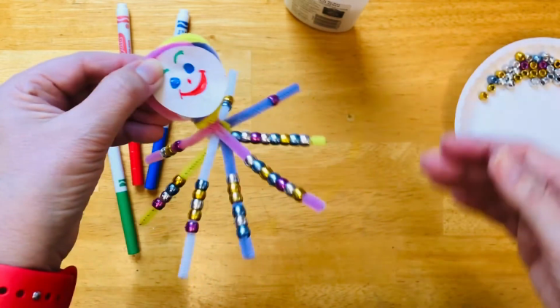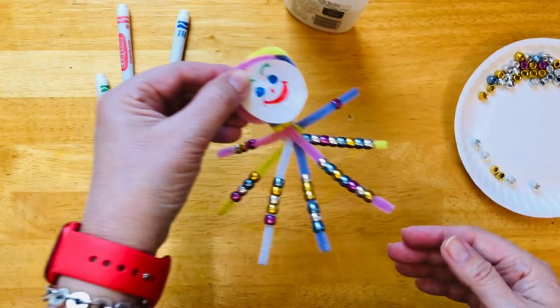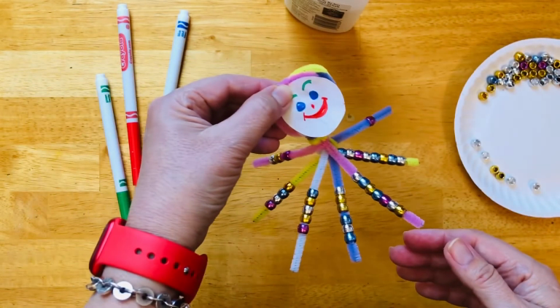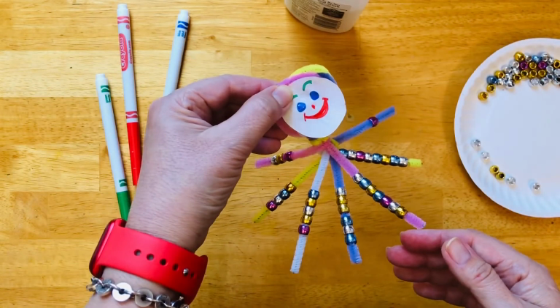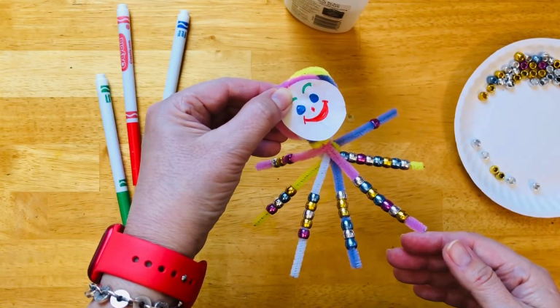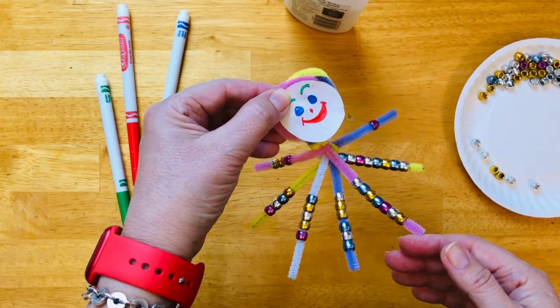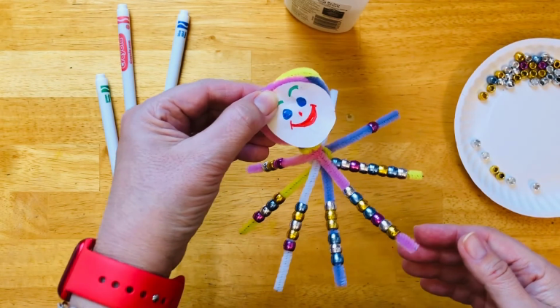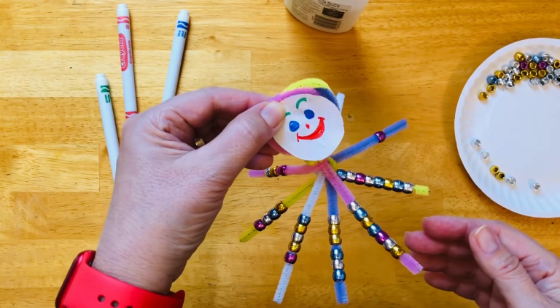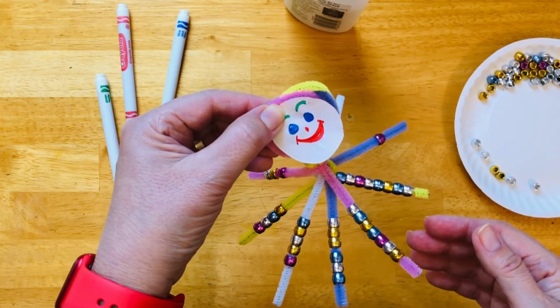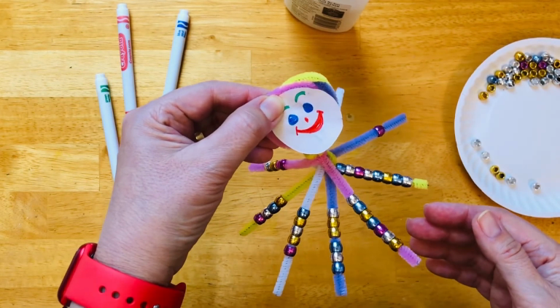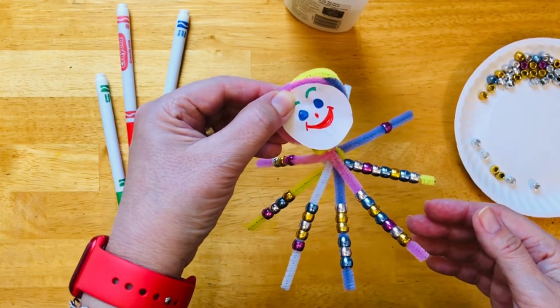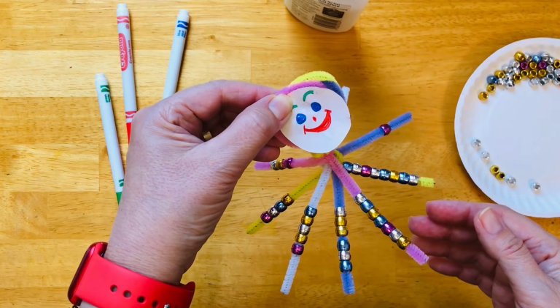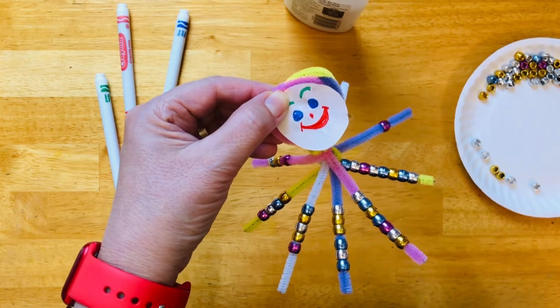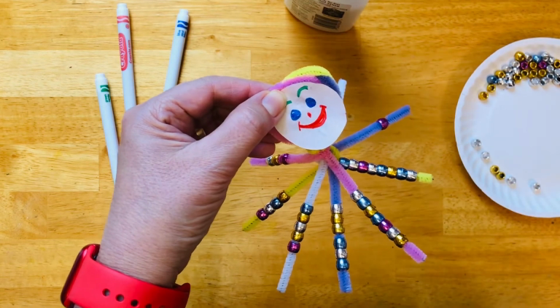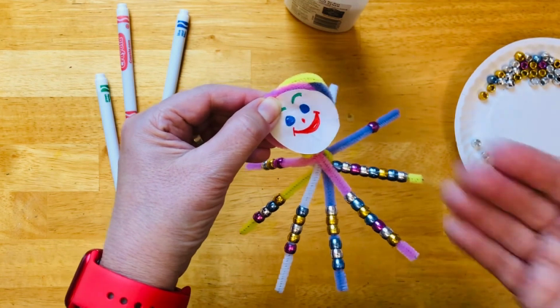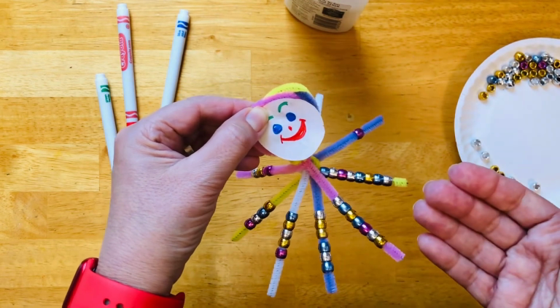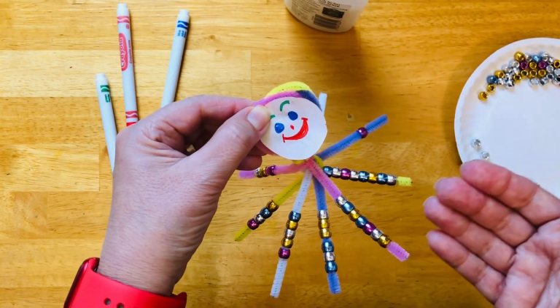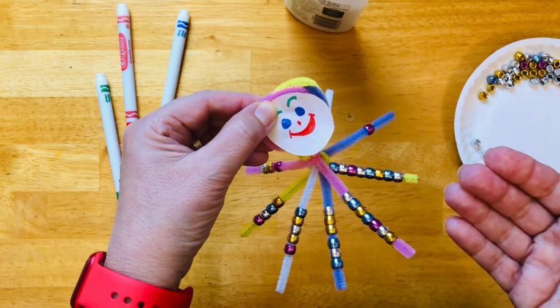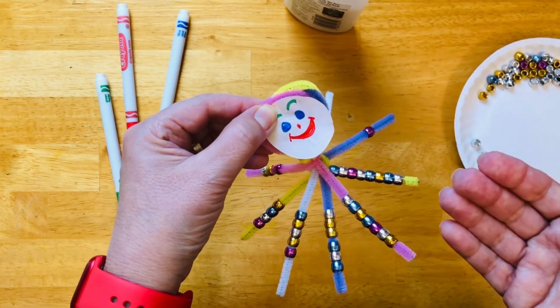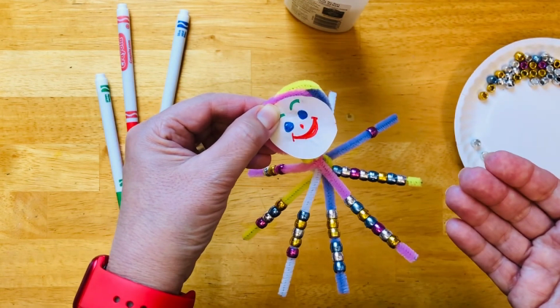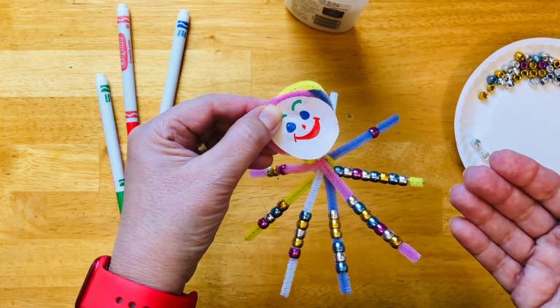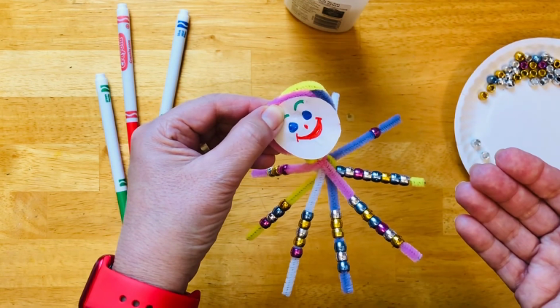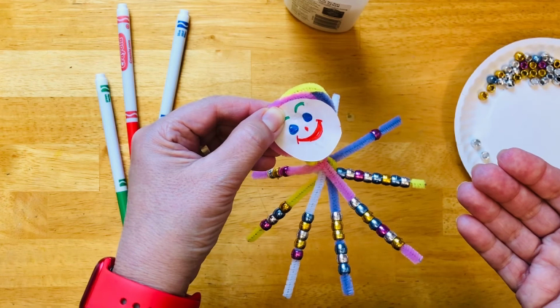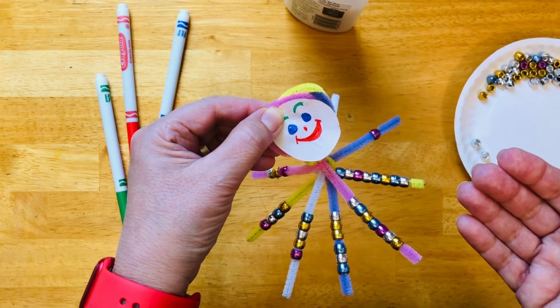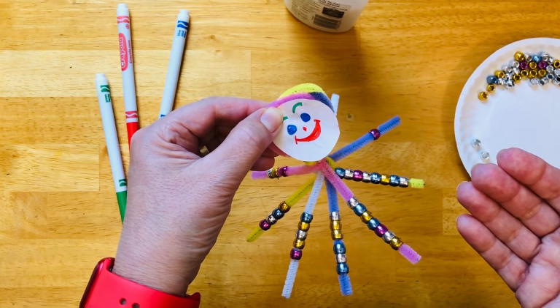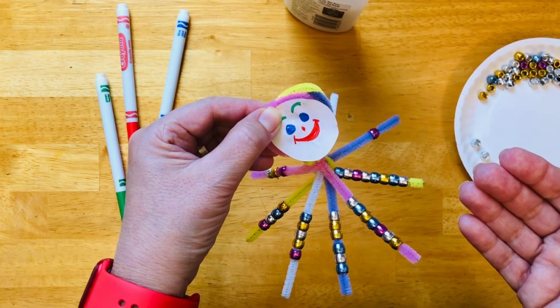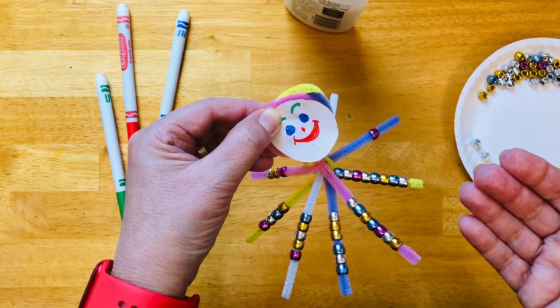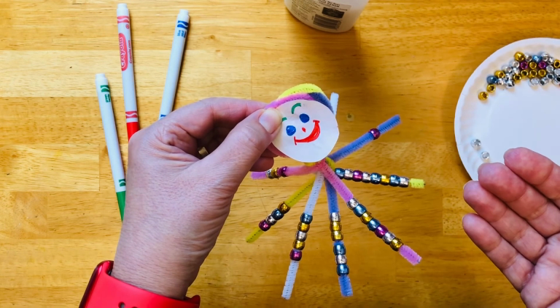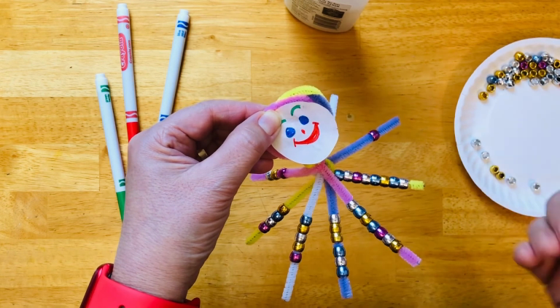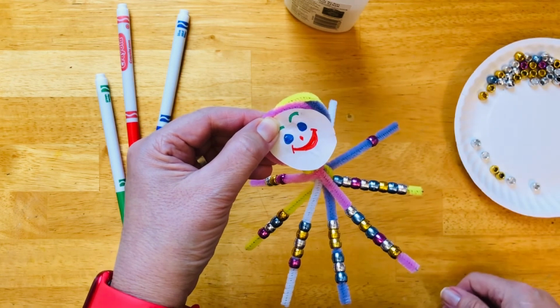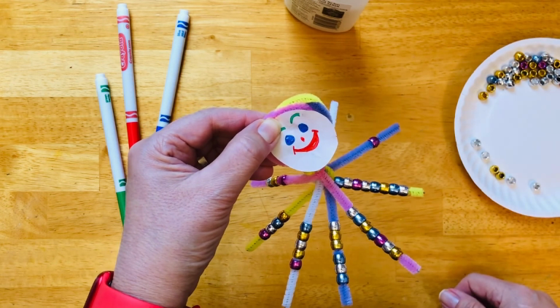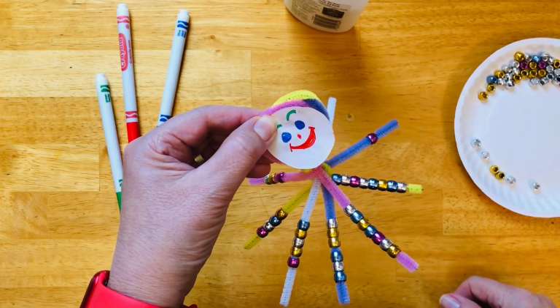How do you like it? I hope your octopus came out as cute as mine. If you like what you saw today, please subscribe so you'll be the first to know when I upload another fun video. So long, everyone.